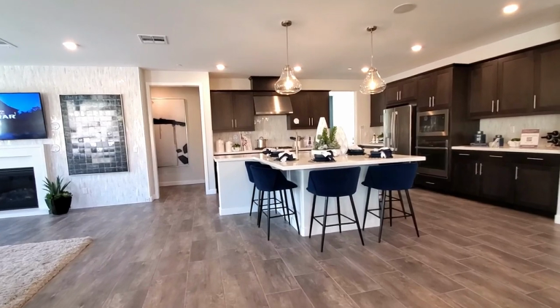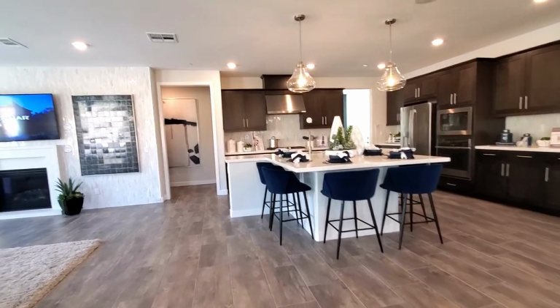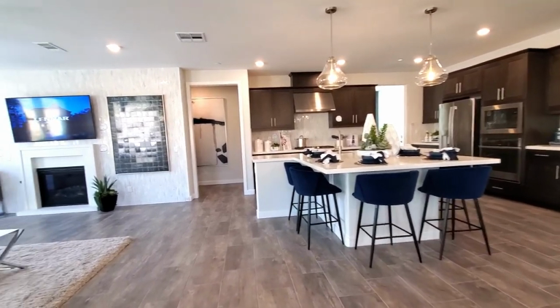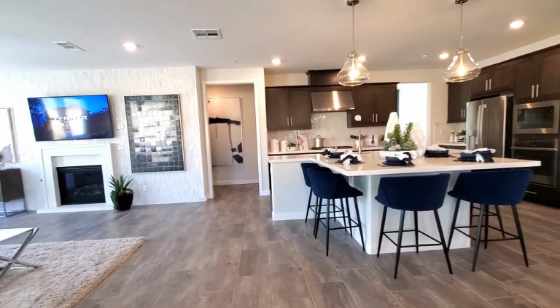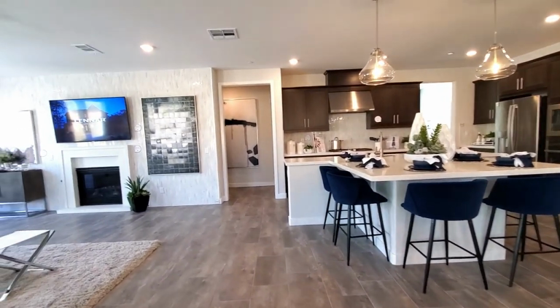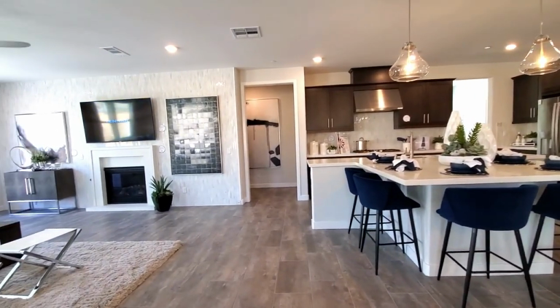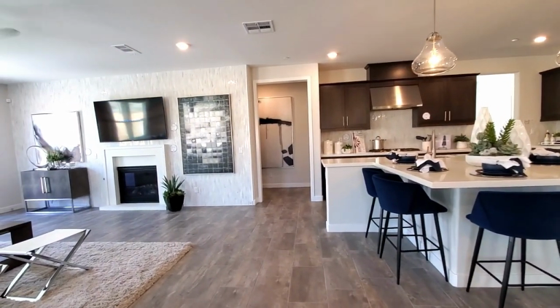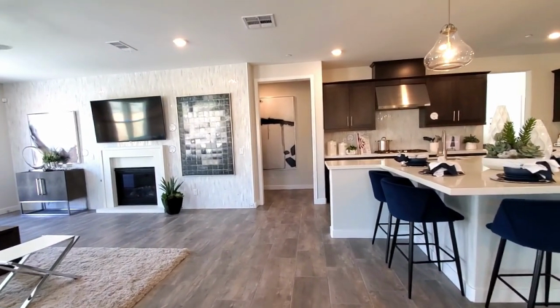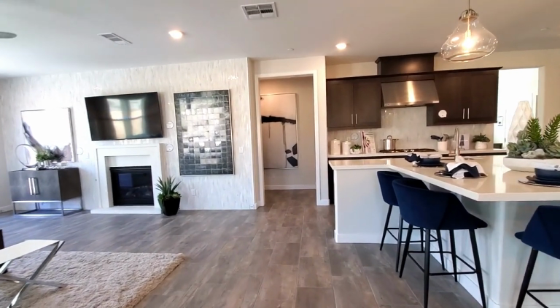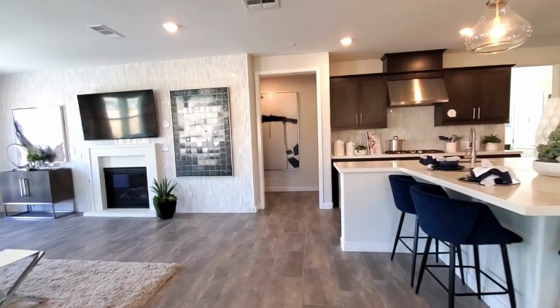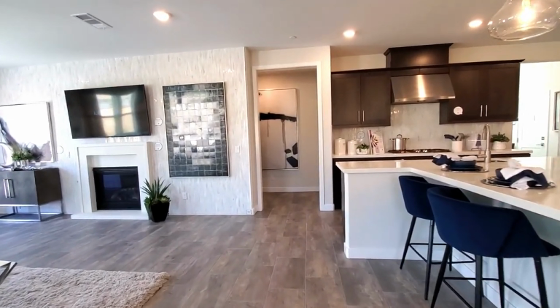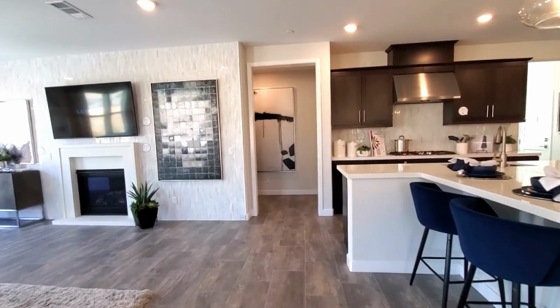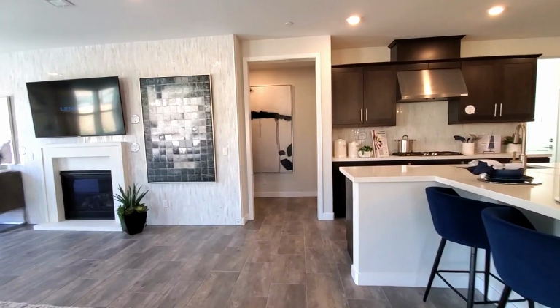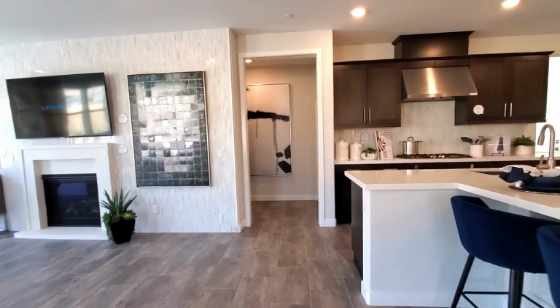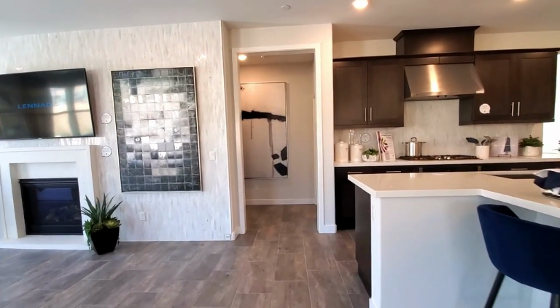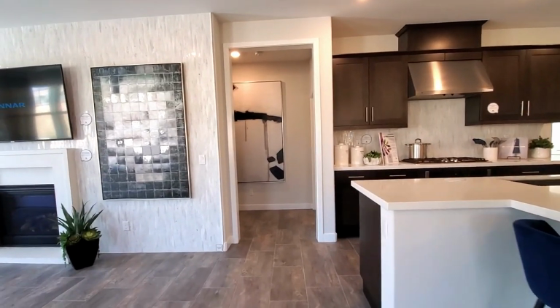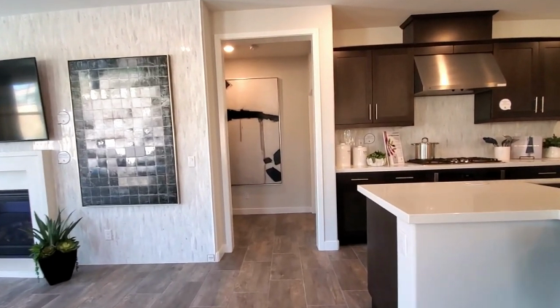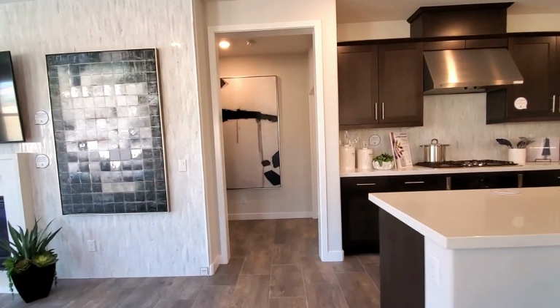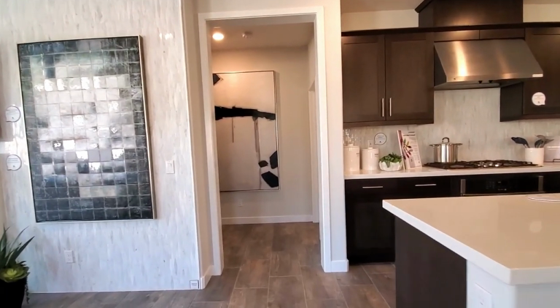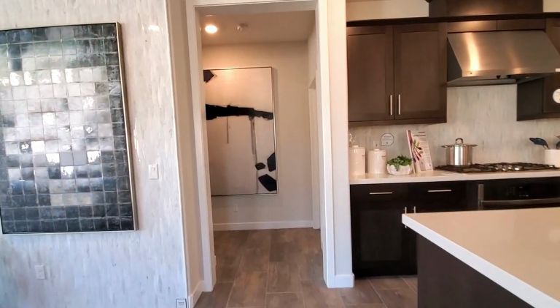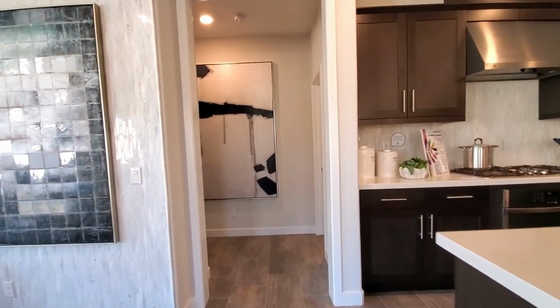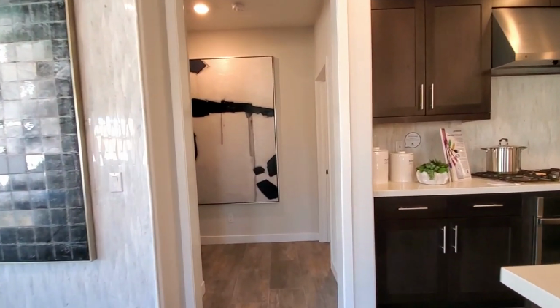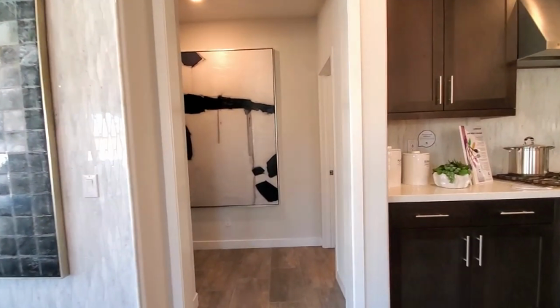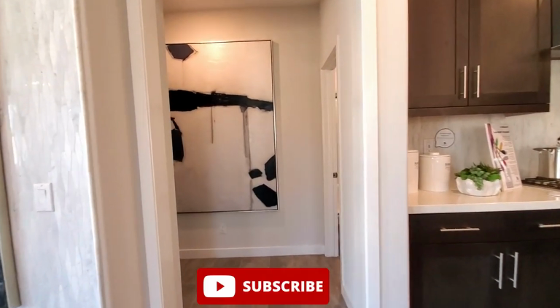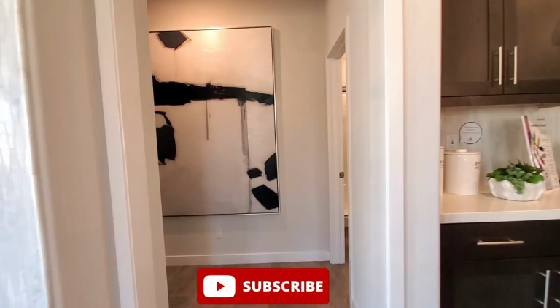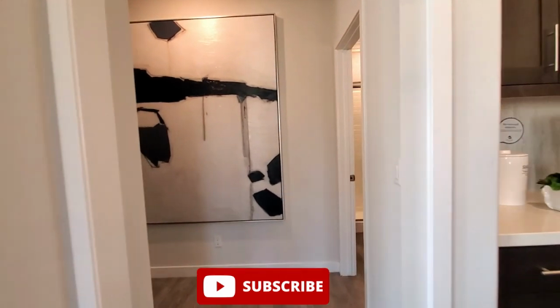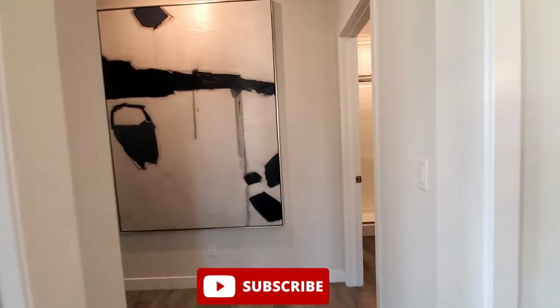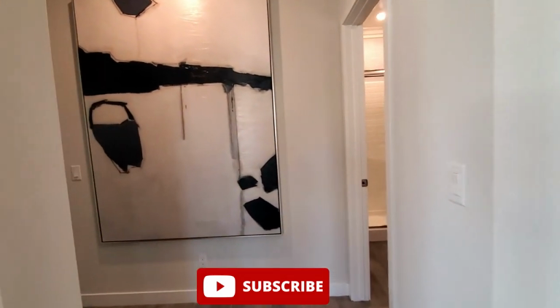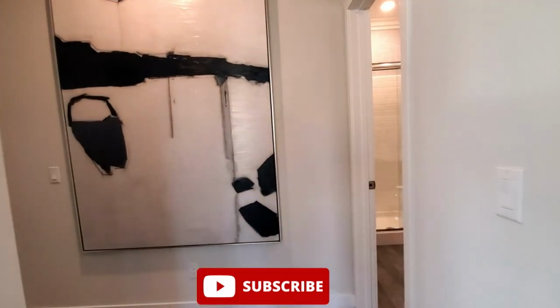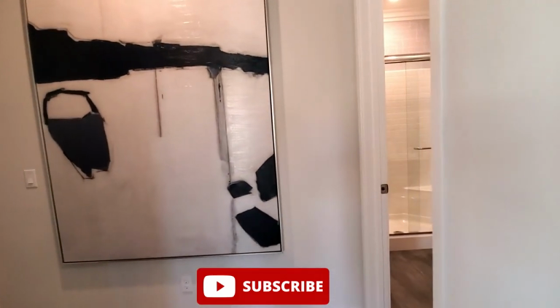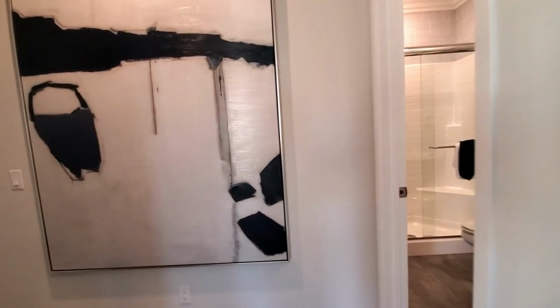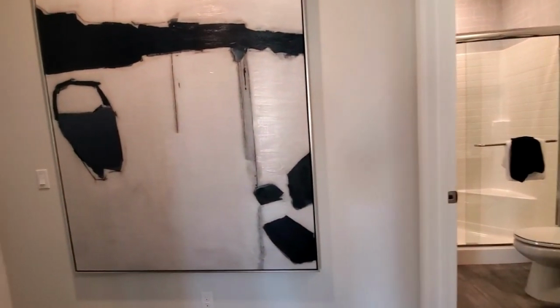If you're planning on selling your home in the Southern California area and would like me to represent you, please let me know — your home will be featured on my channel. And if you want to see more videos like this, please subscribe and click the bell to be notified so you don't miss a thing.